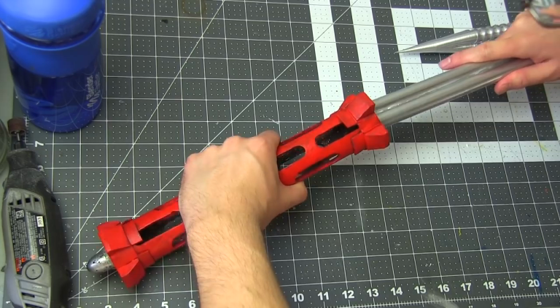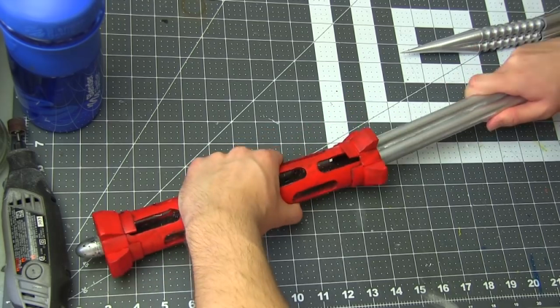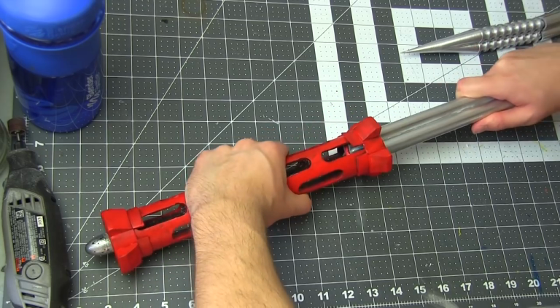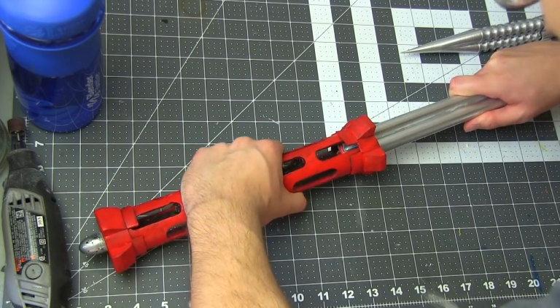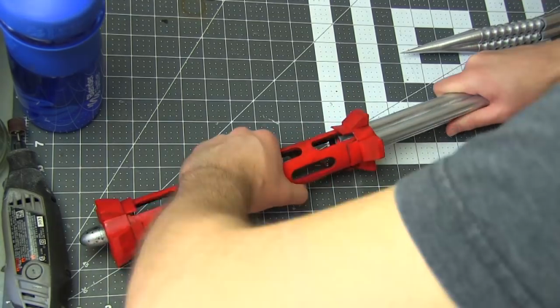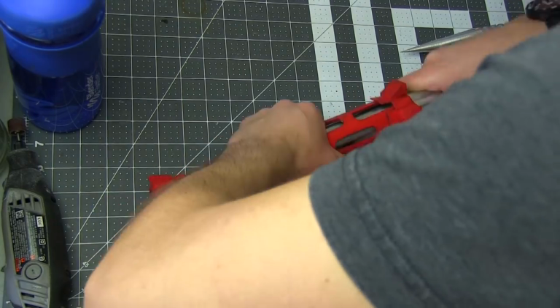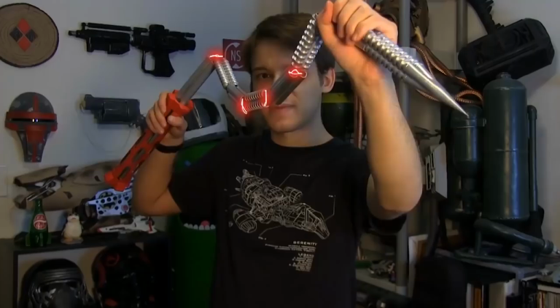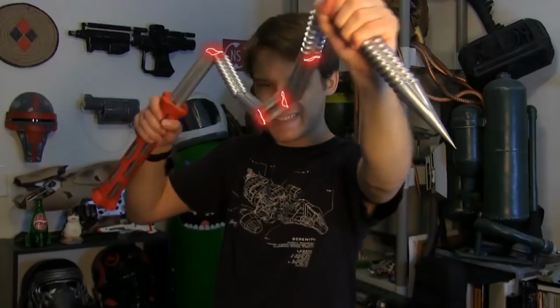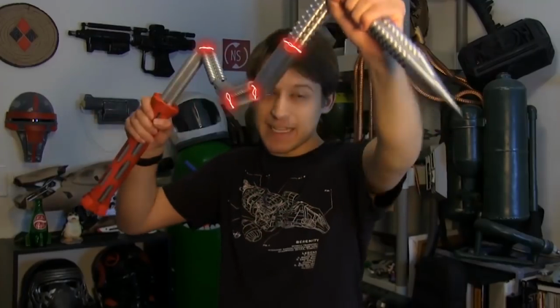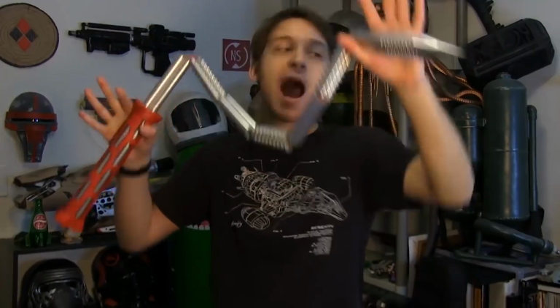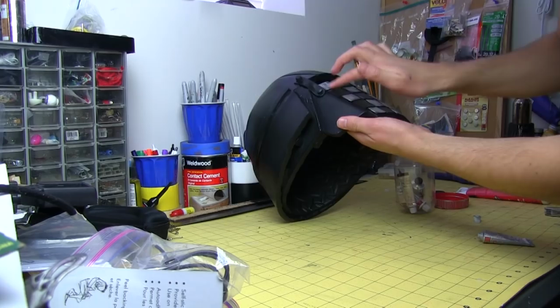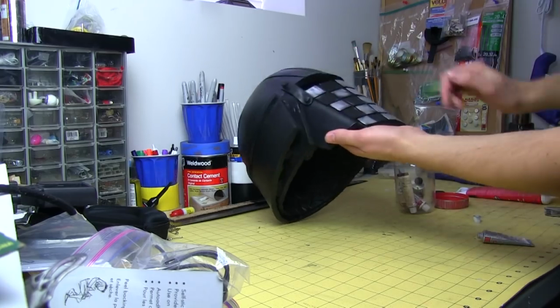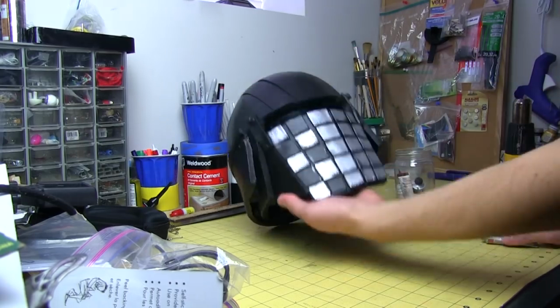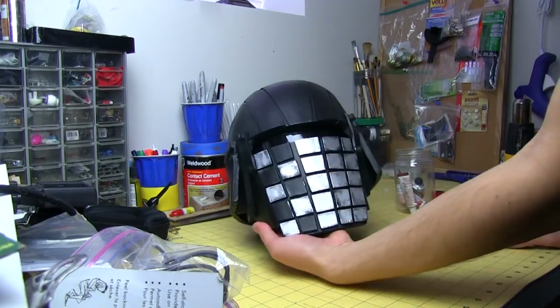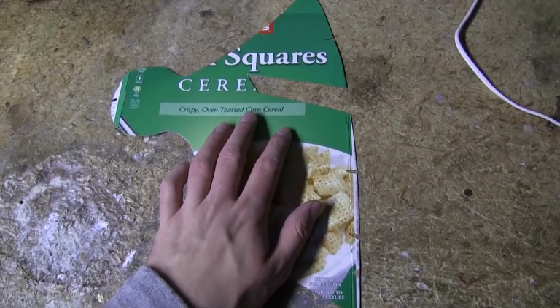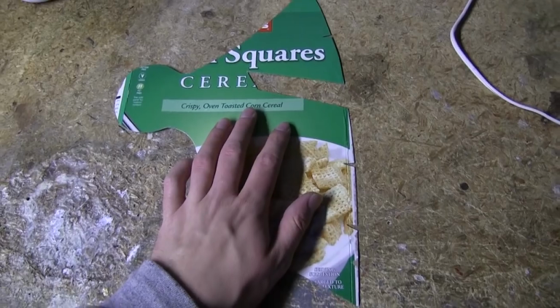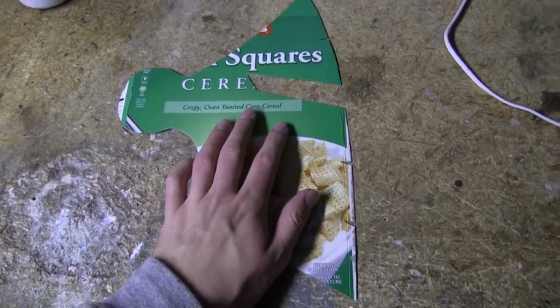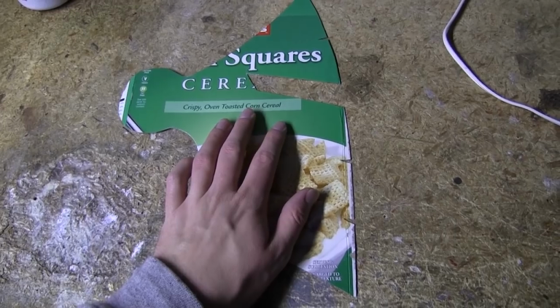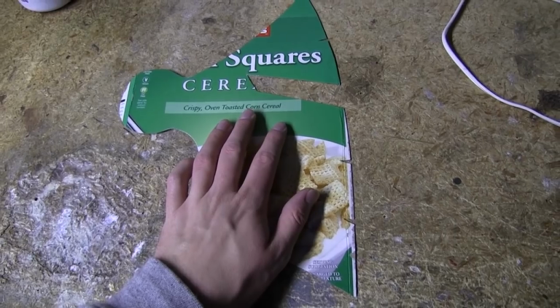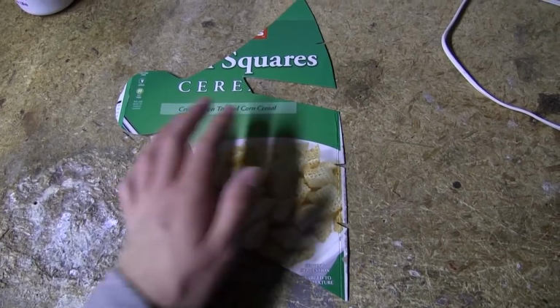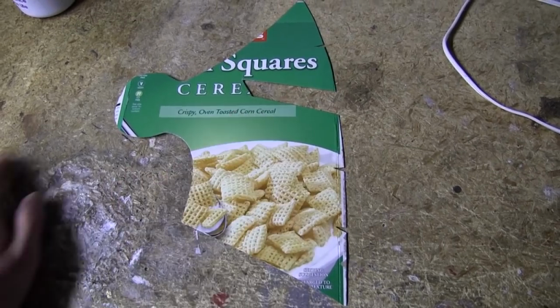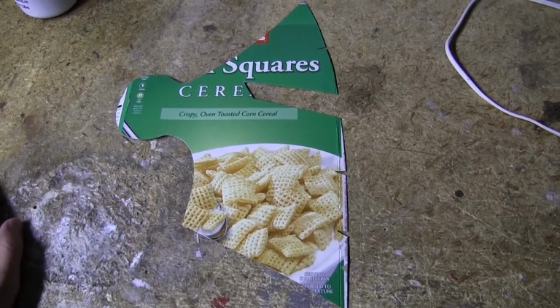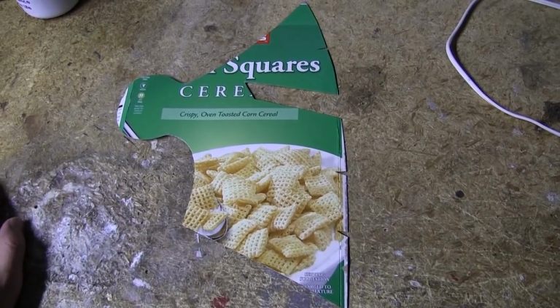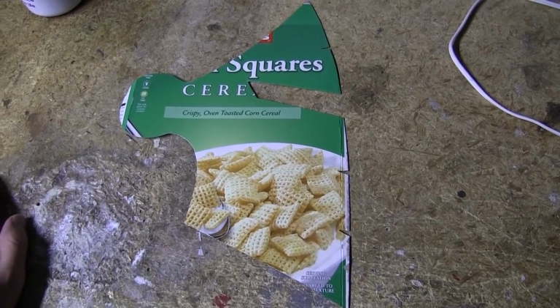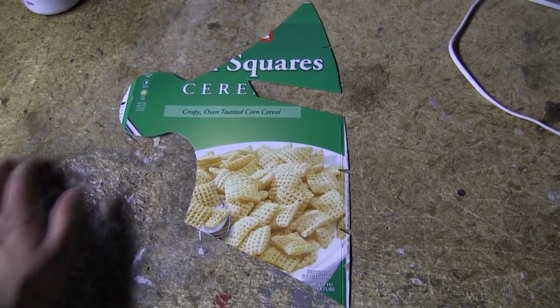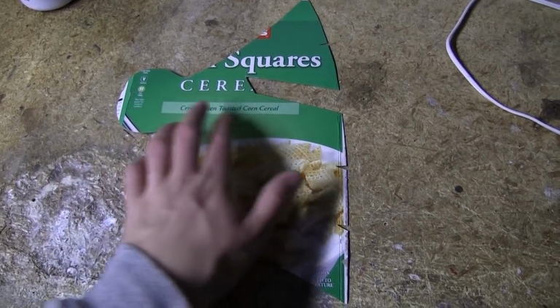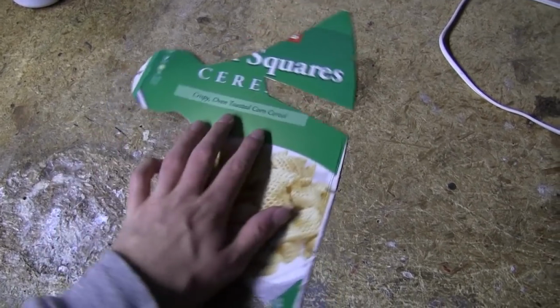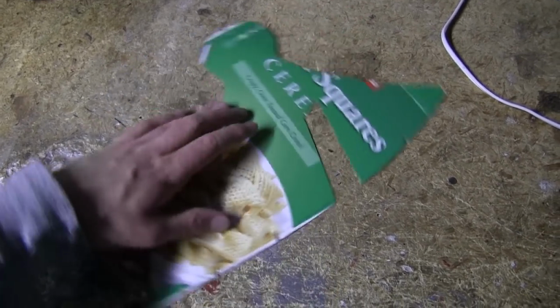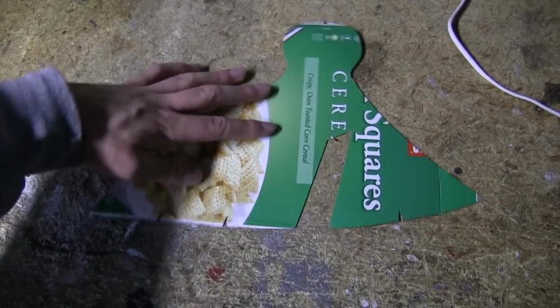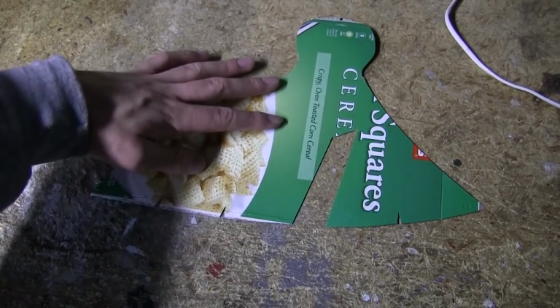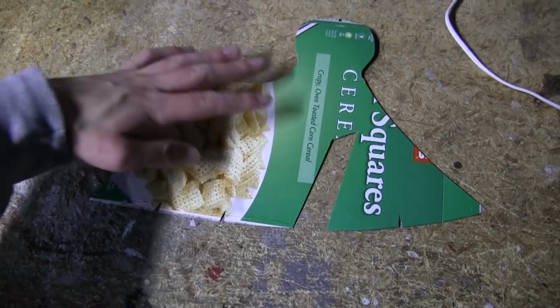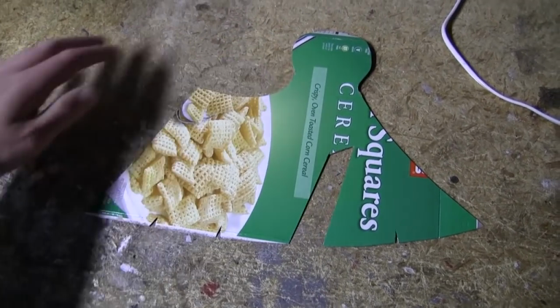I'm a prop maker, that's my job, and I was making a knight helmet for a client and I noticed that the visor was conveniently schnauzer-shaped.